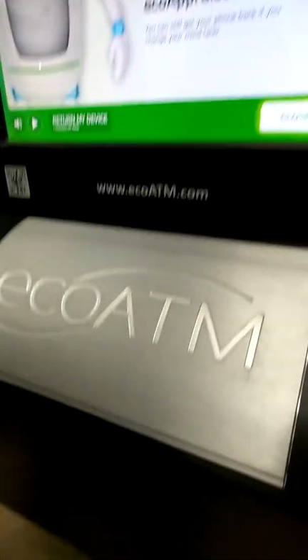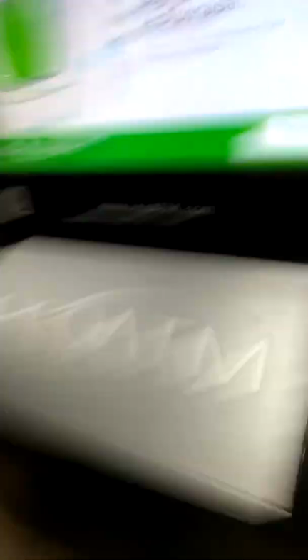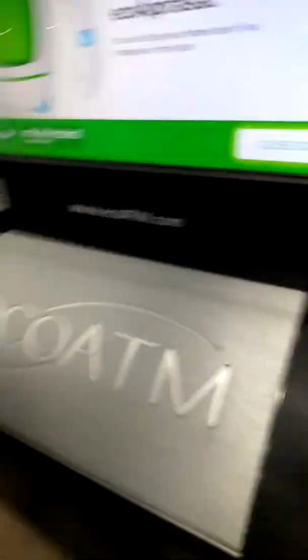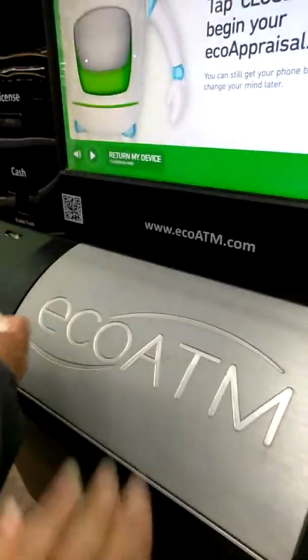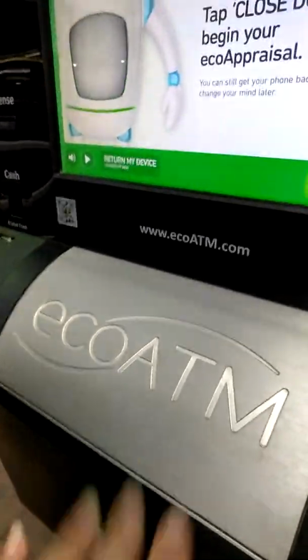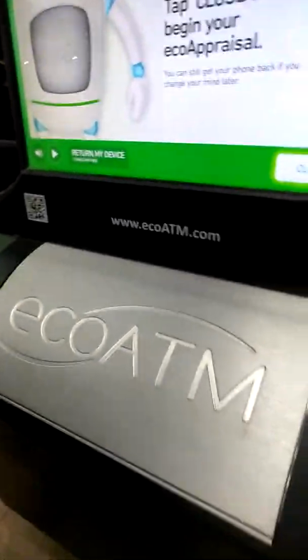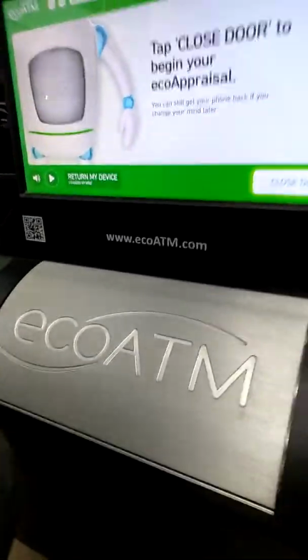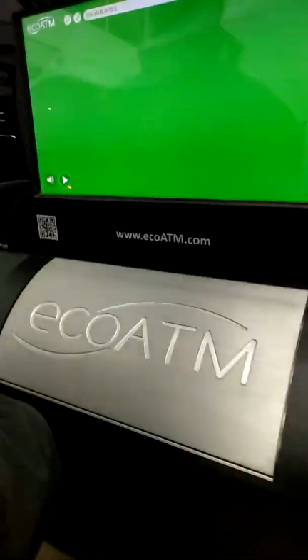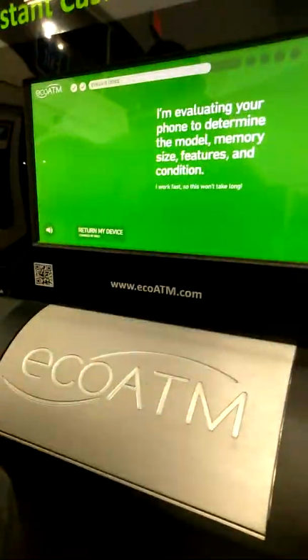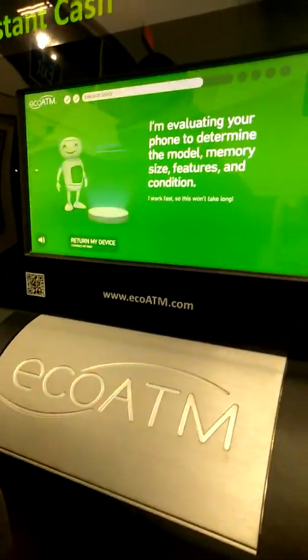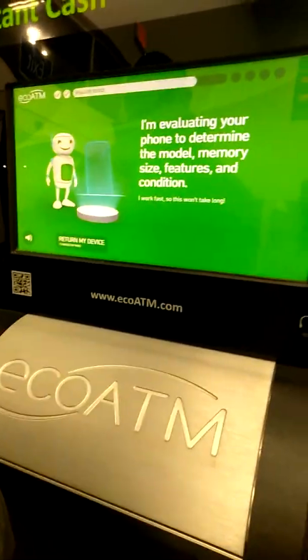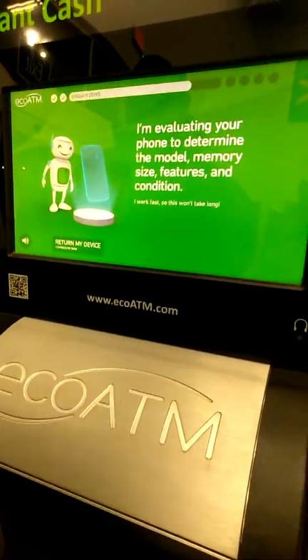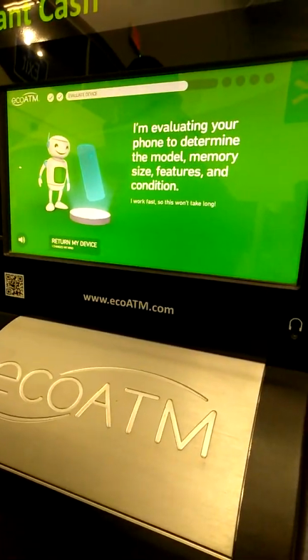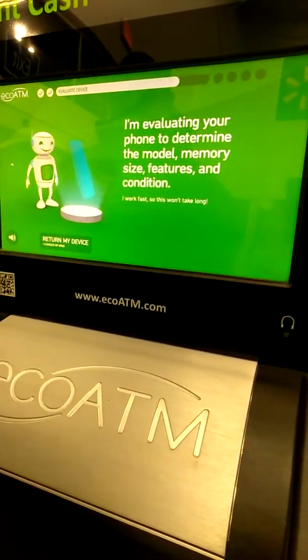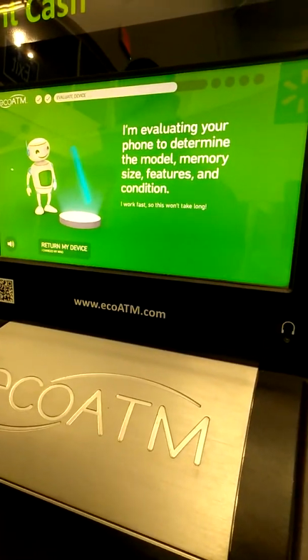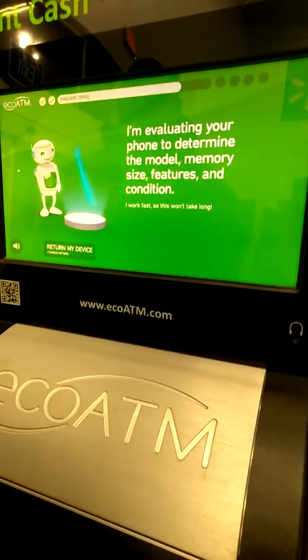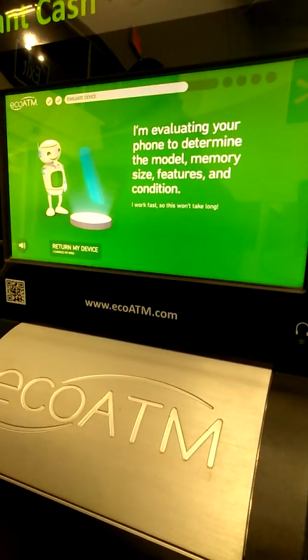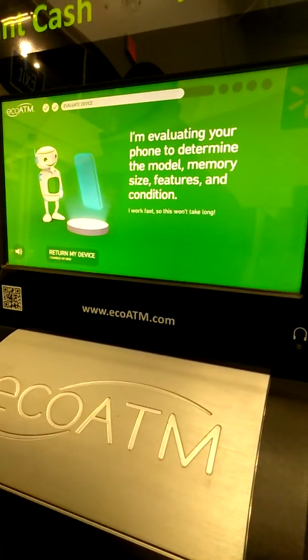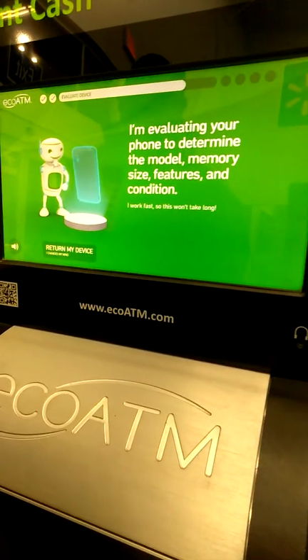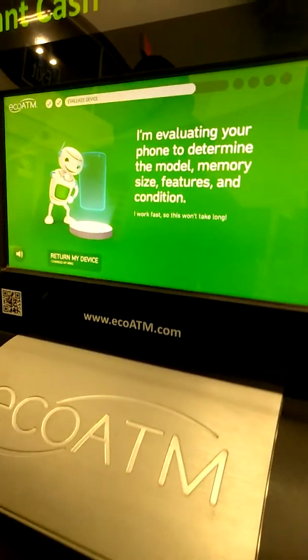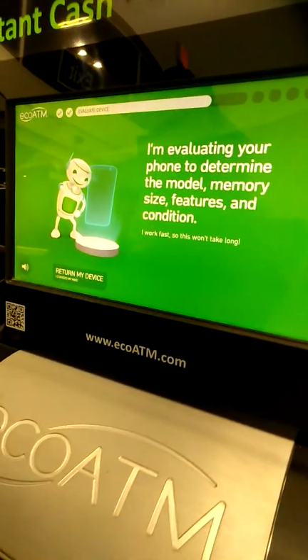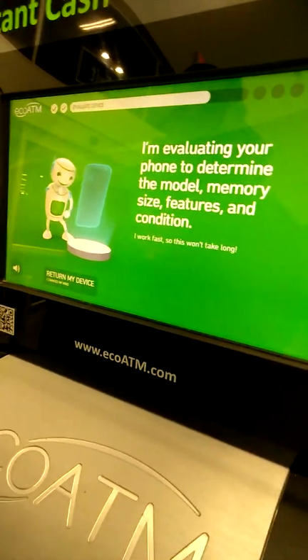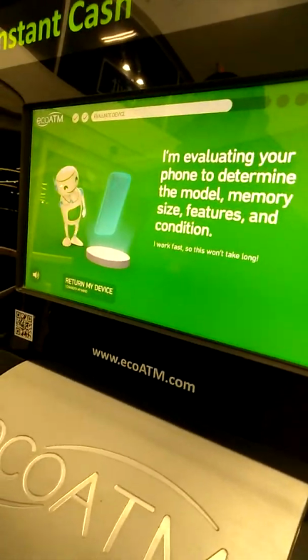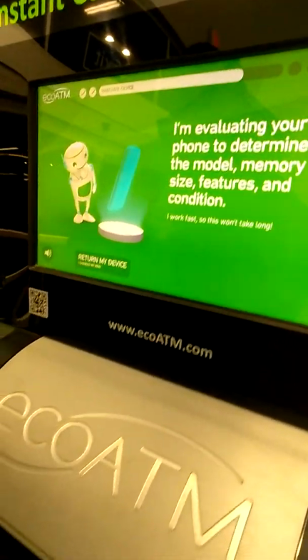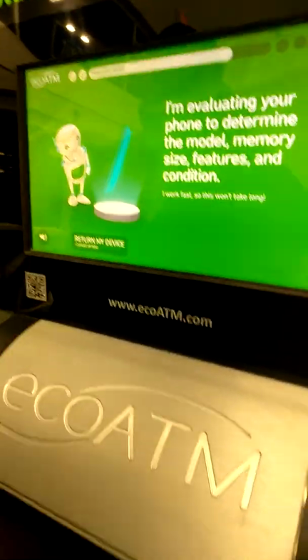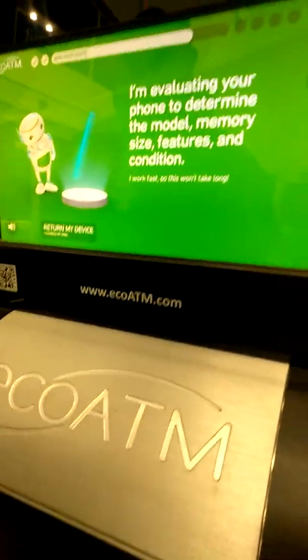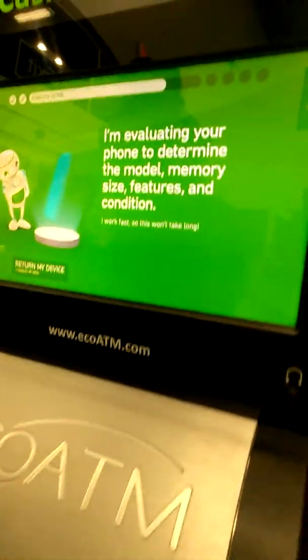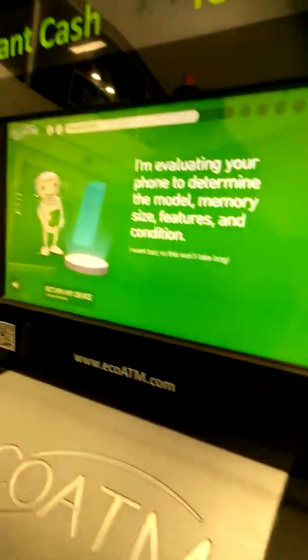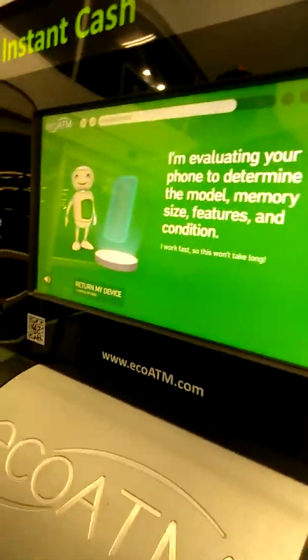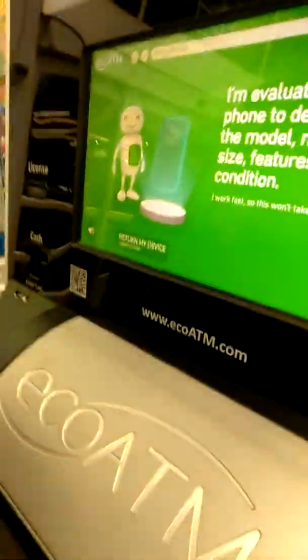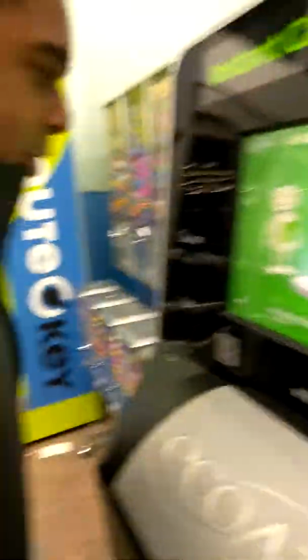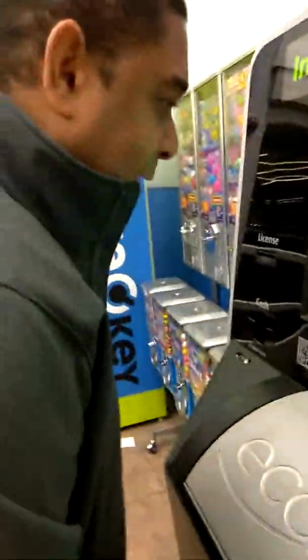Oh my god. And we're off. We're only evaluating your device to determine the model, memory size, features, and the condition. I work fast, so this won't take long.